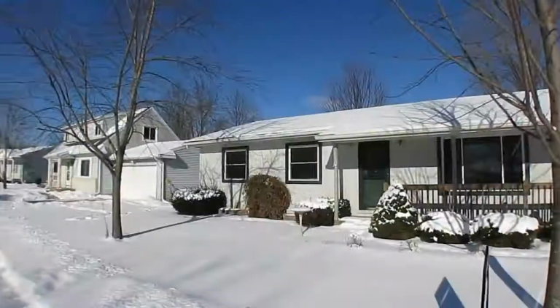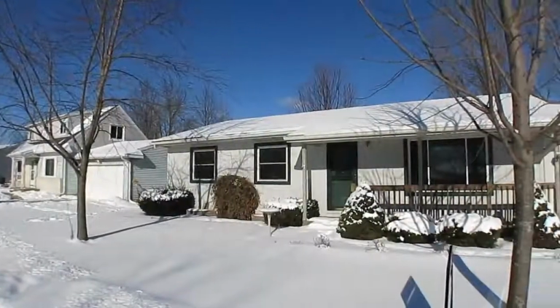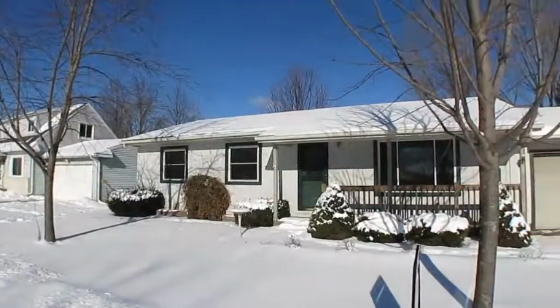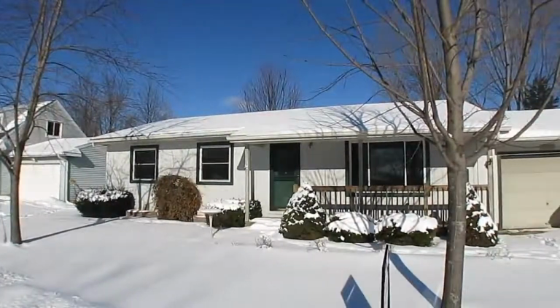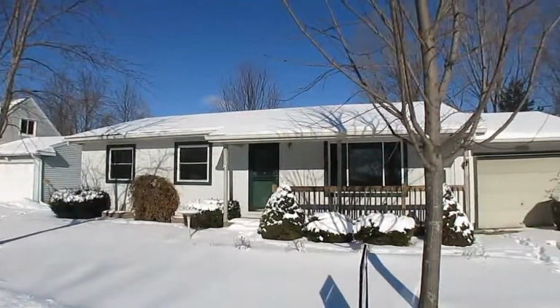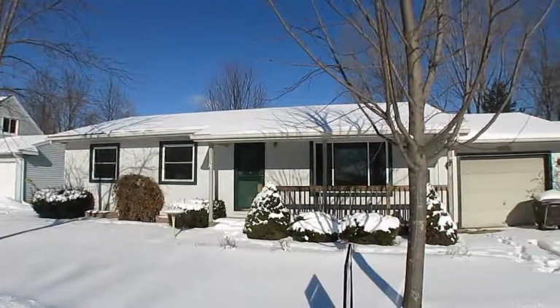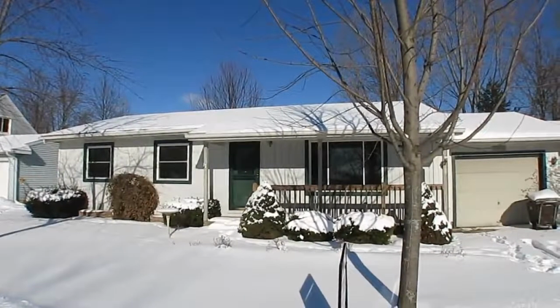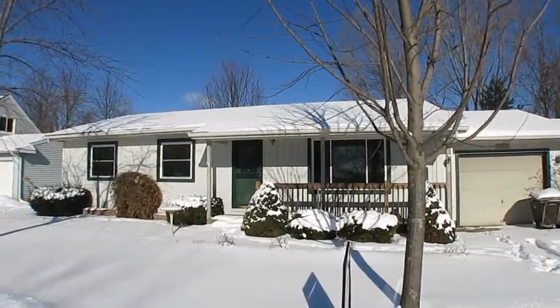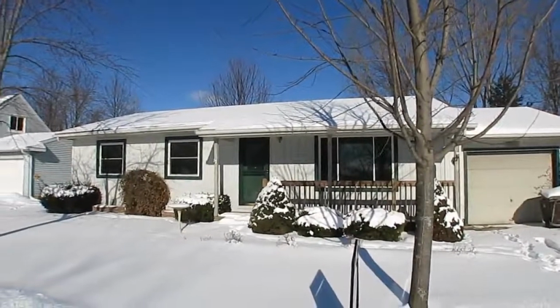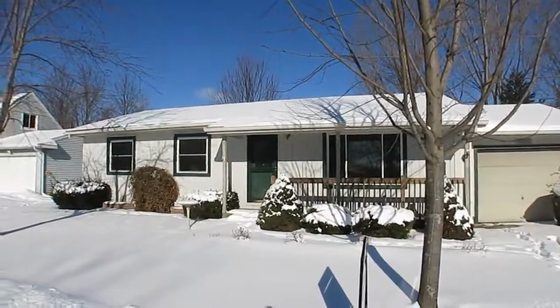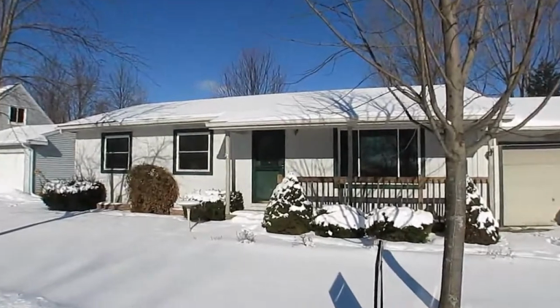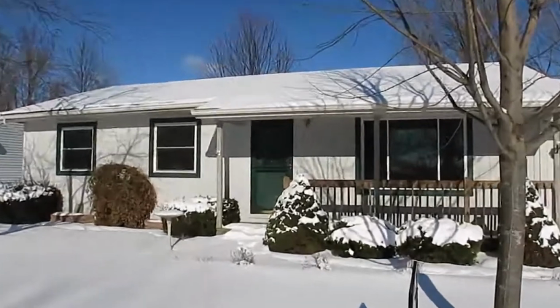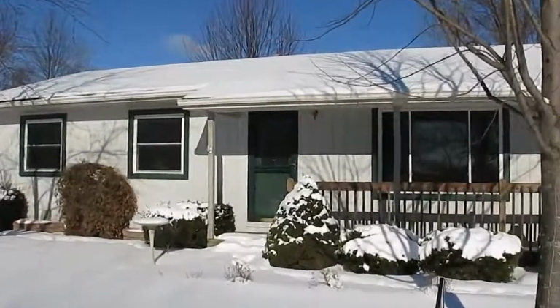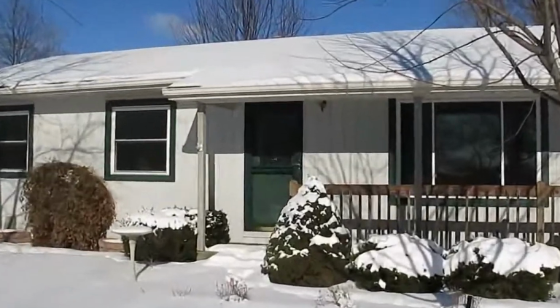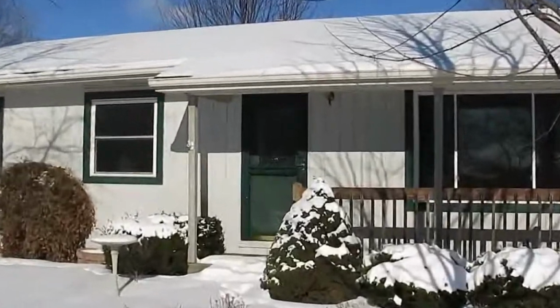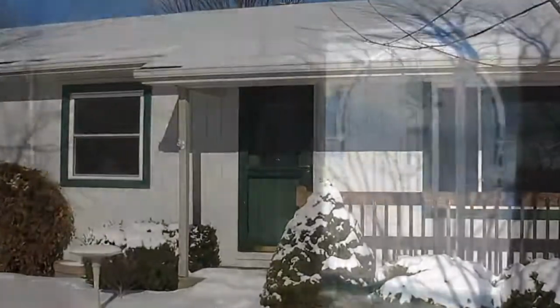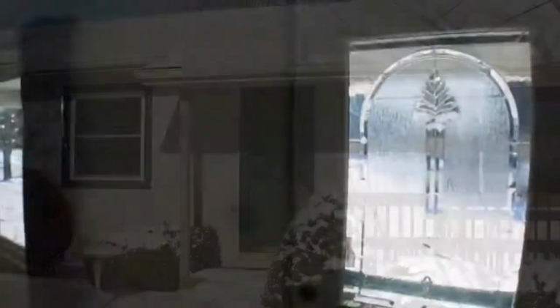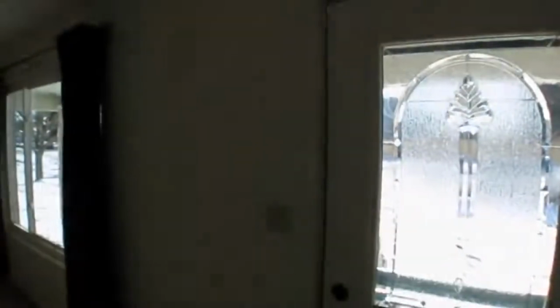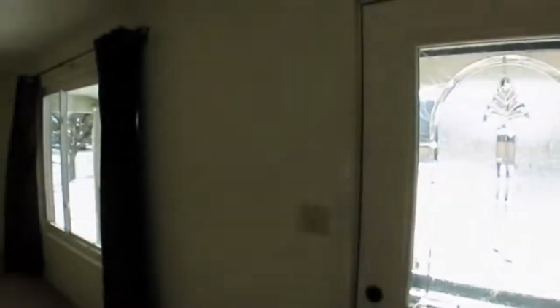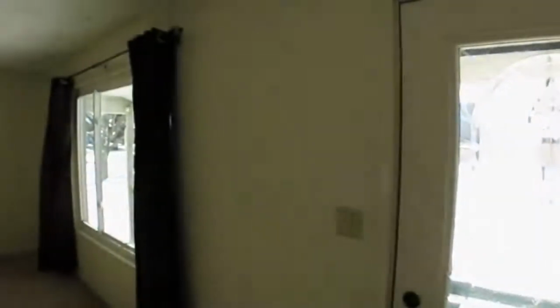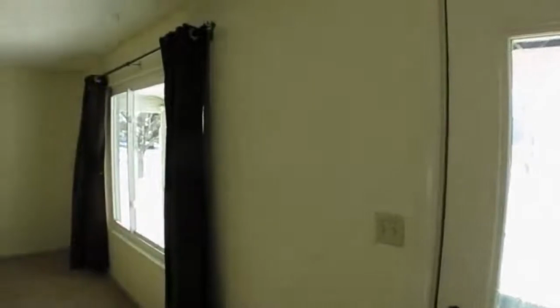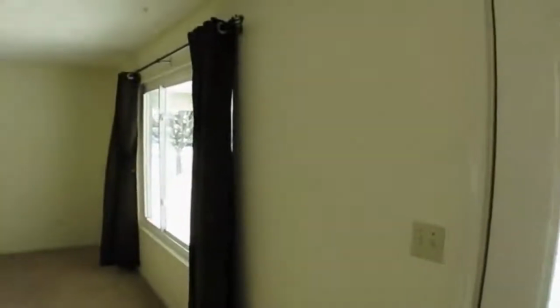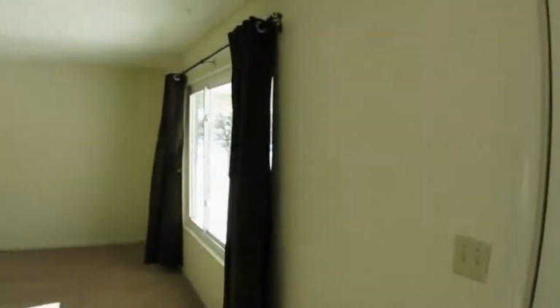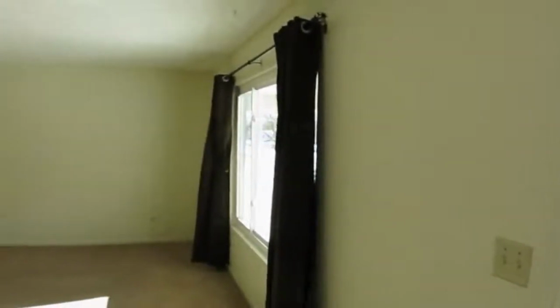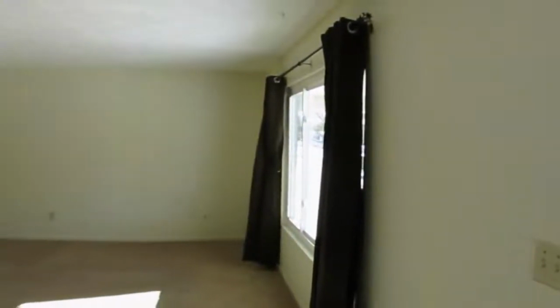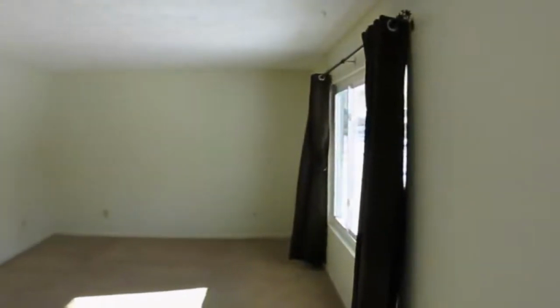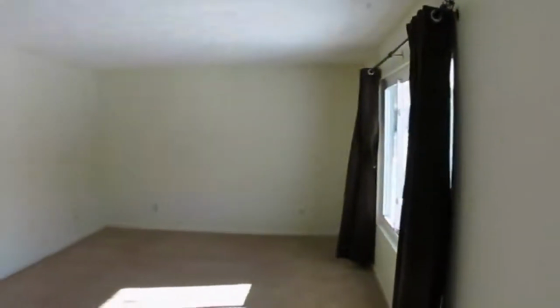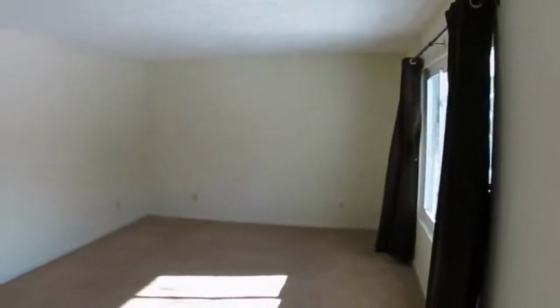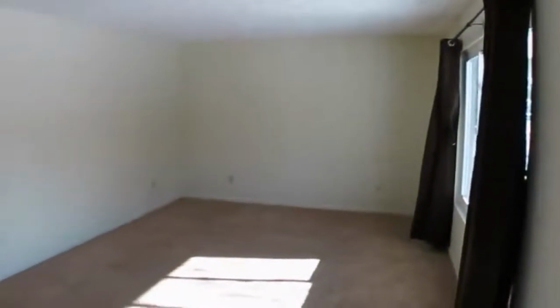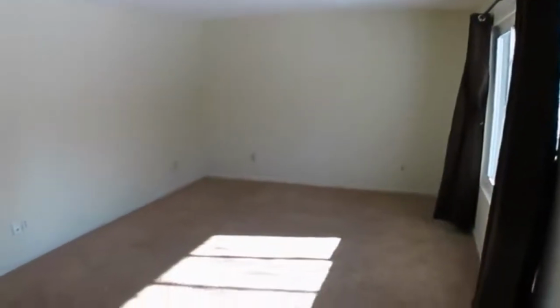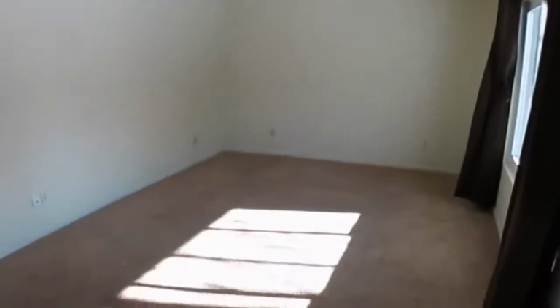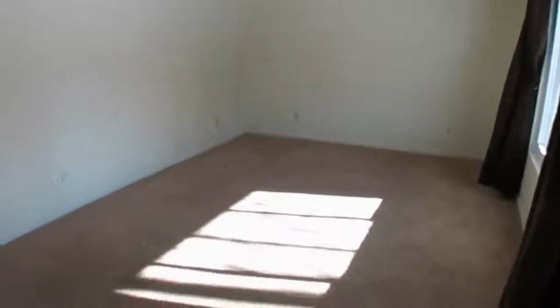Welcome to 4220 Turnbridge in Holt, Michigan. This is a great three-bedroom ranch home in an established subdivision that offers an eat-in kitchen area with a slider to the back deck and fenced yard that offers woods behind it for privacy.